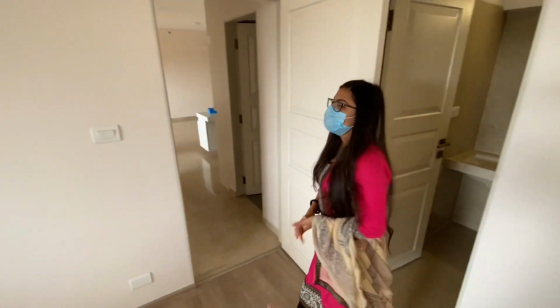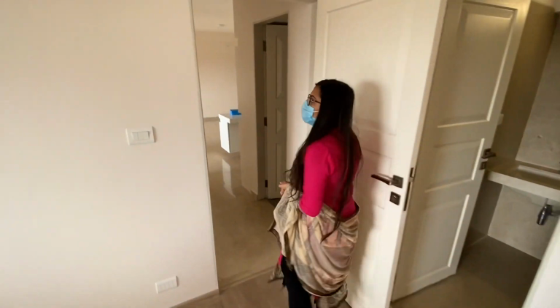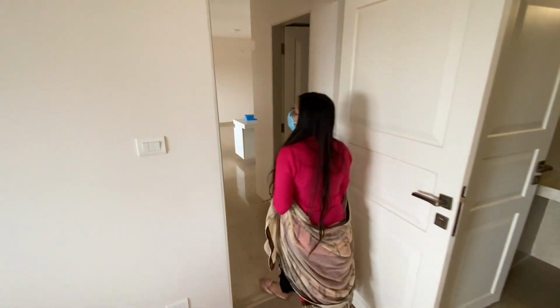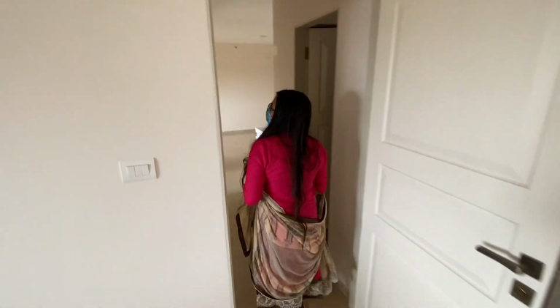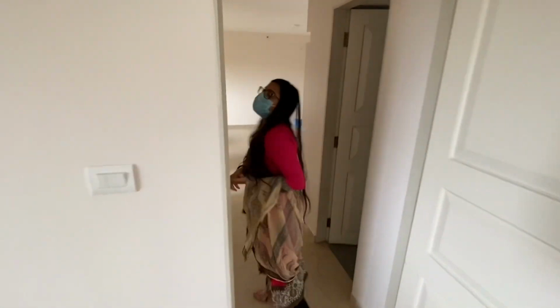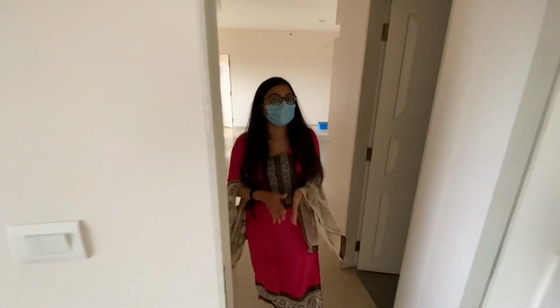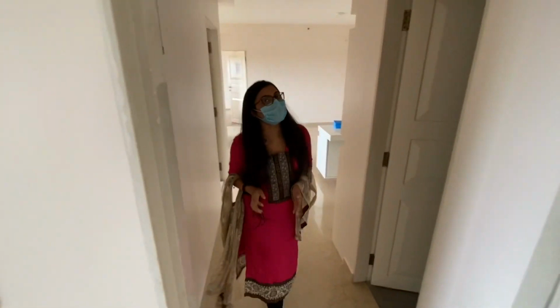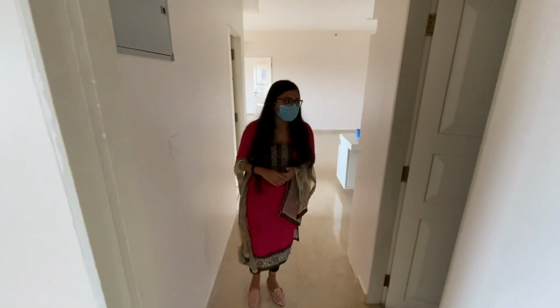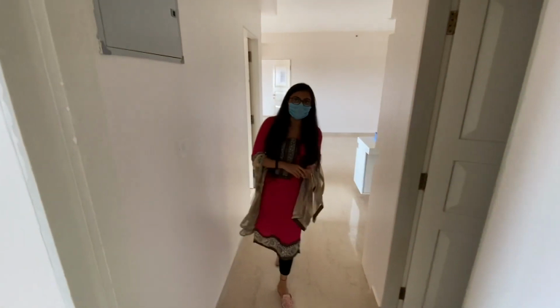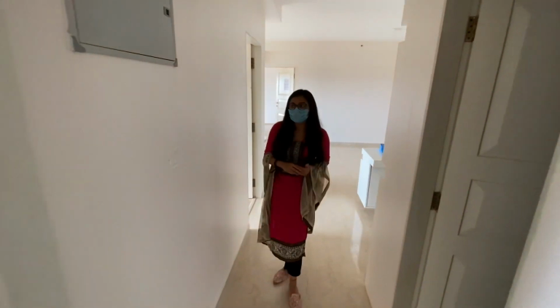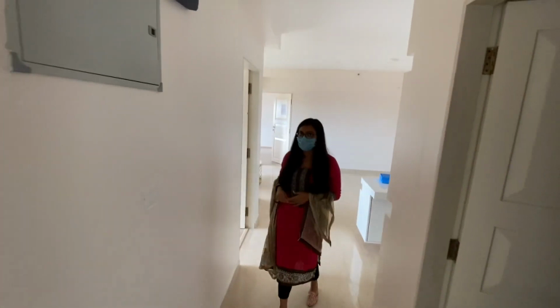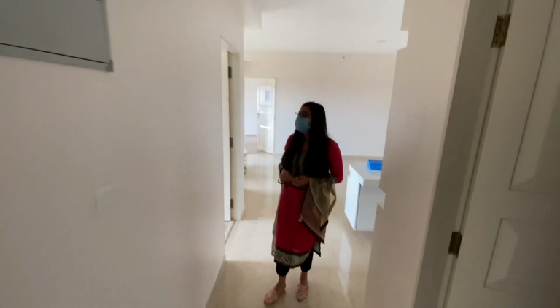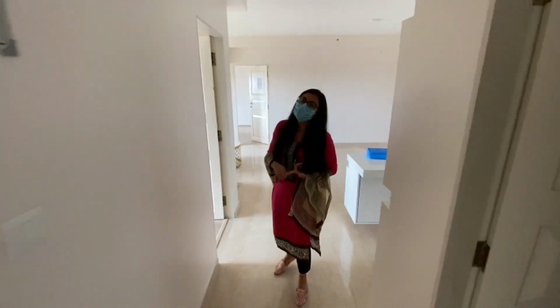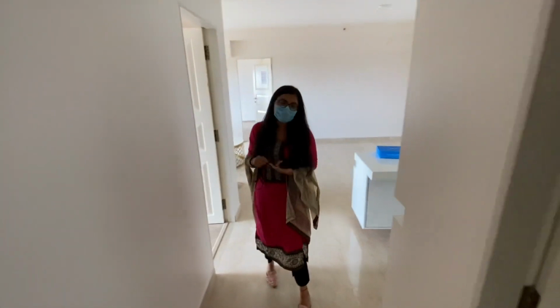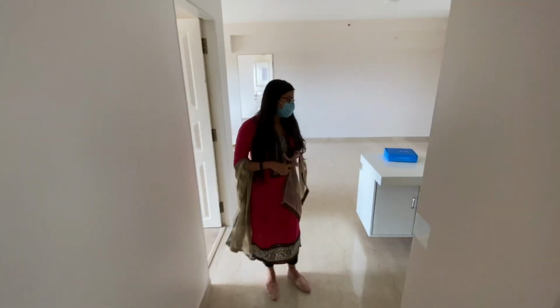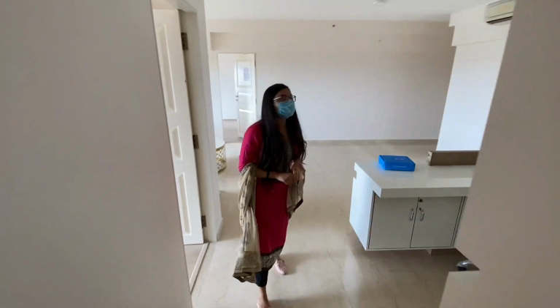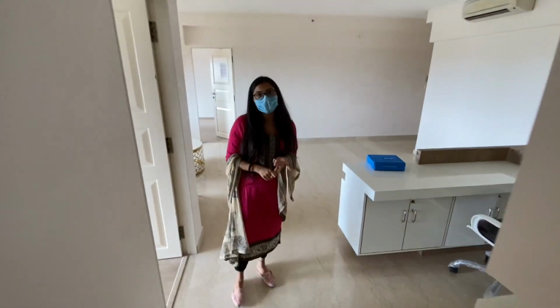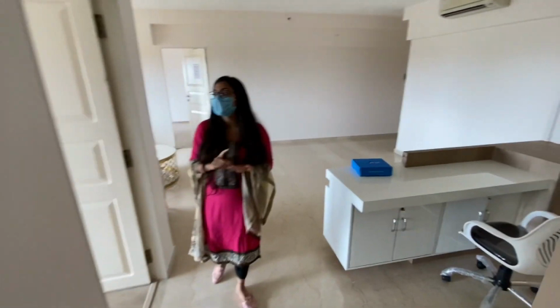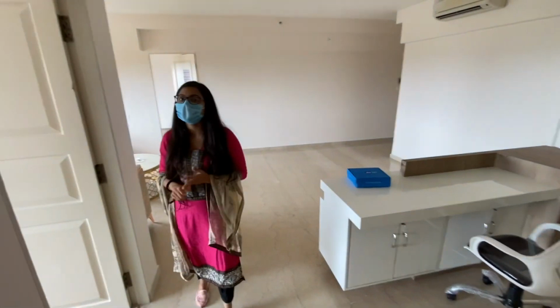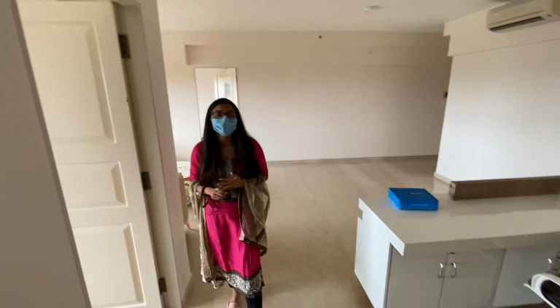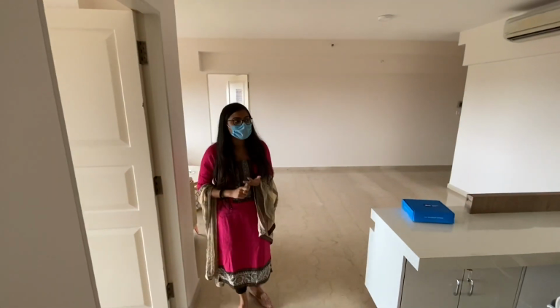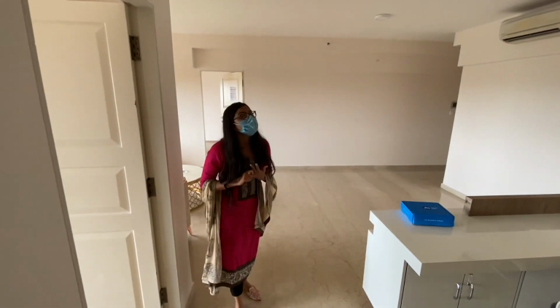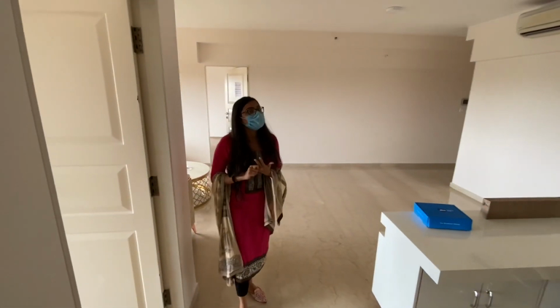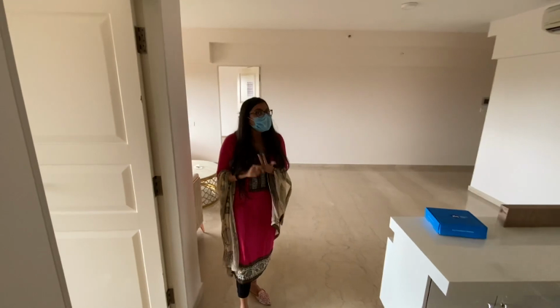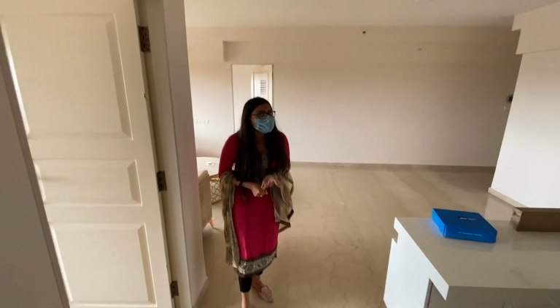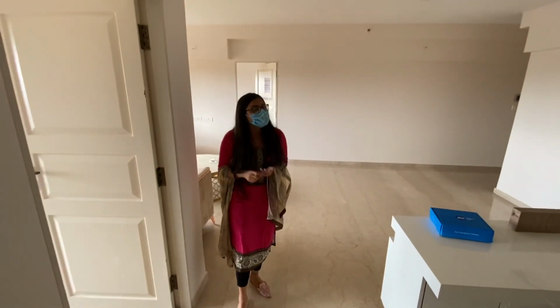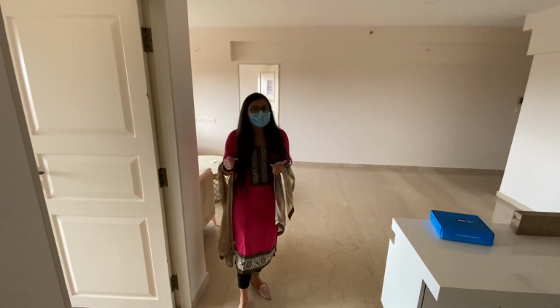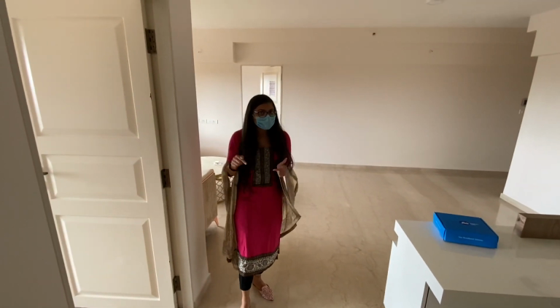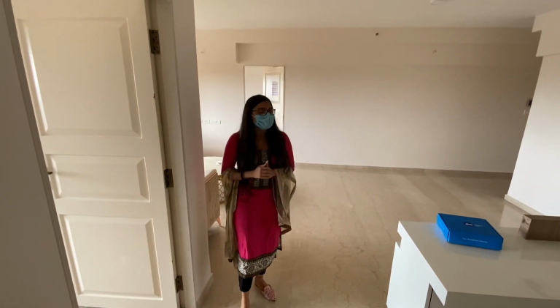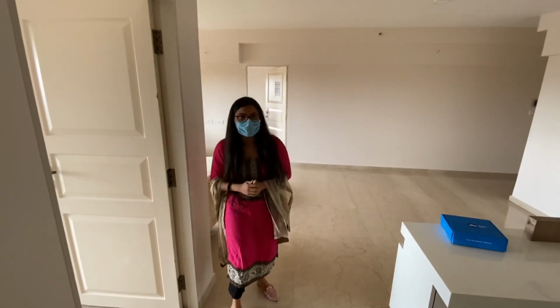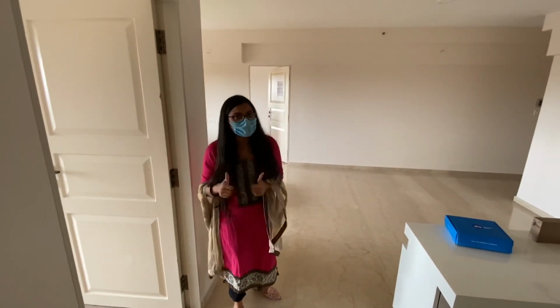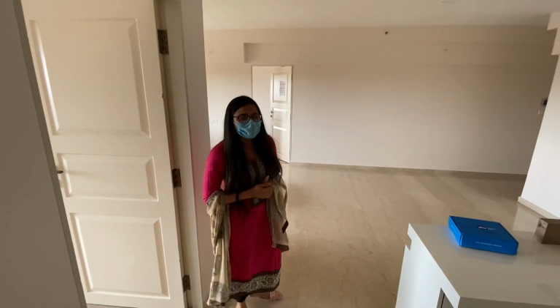We have a lot of units available in Karakya Paris right now — in 2BHK, 2.5BHK and 3BHK as well. So if you are interested, do contact Gandhi for more details. Stay cool. Bye bye!